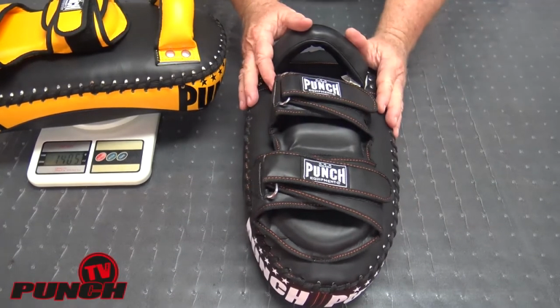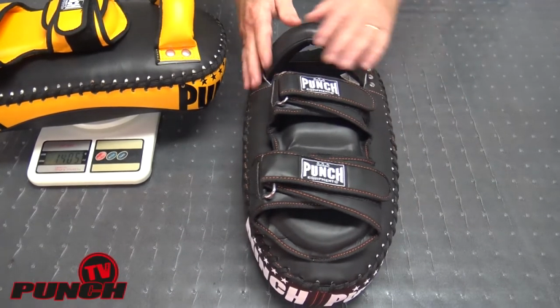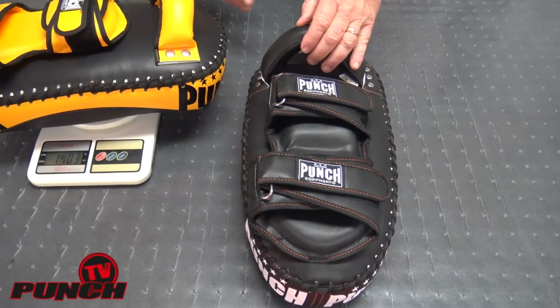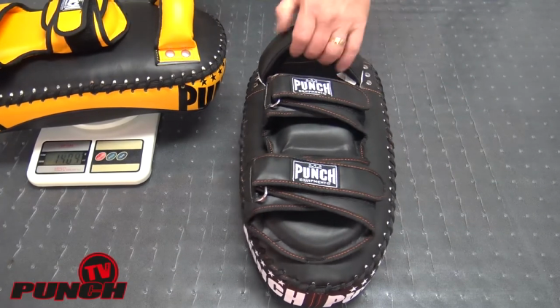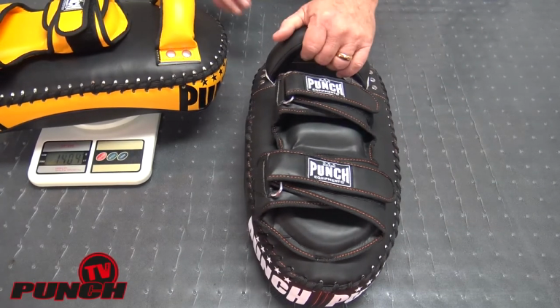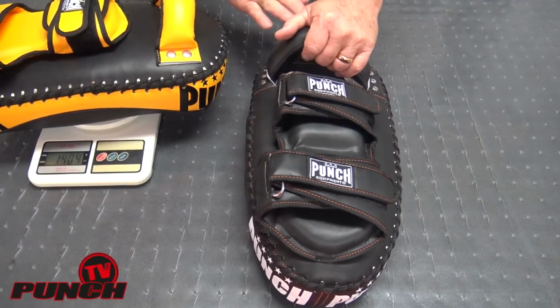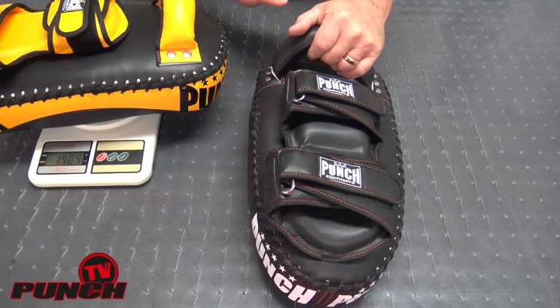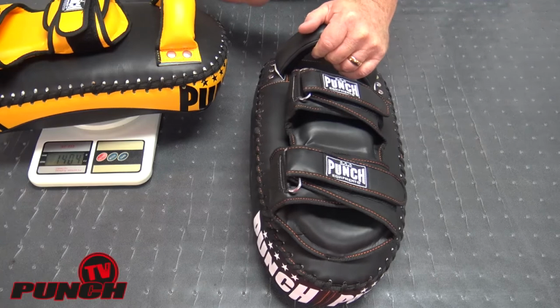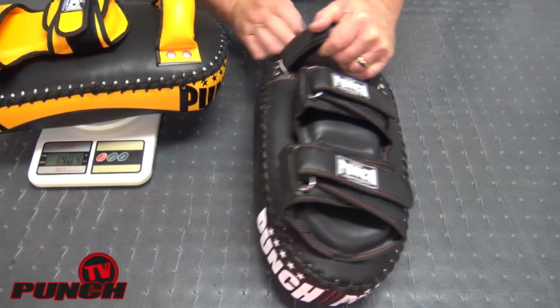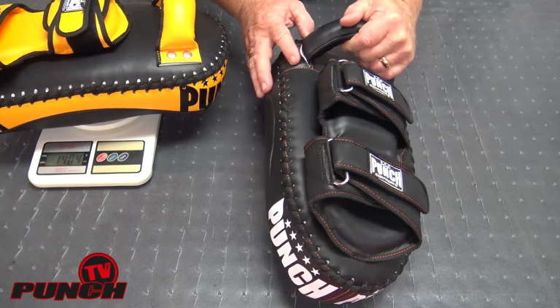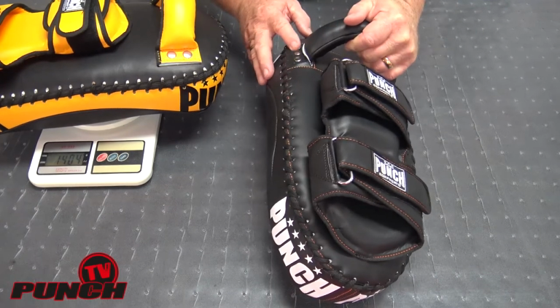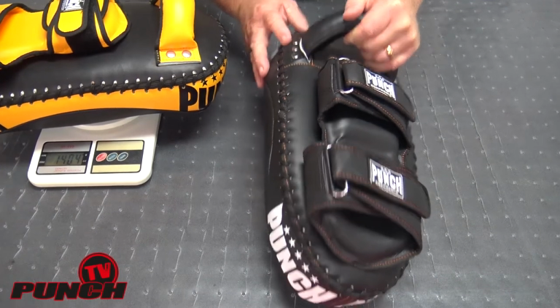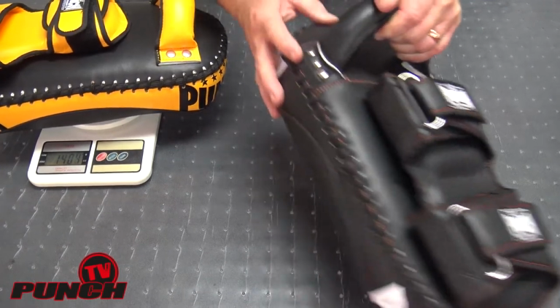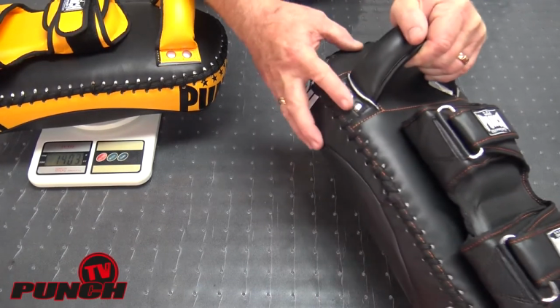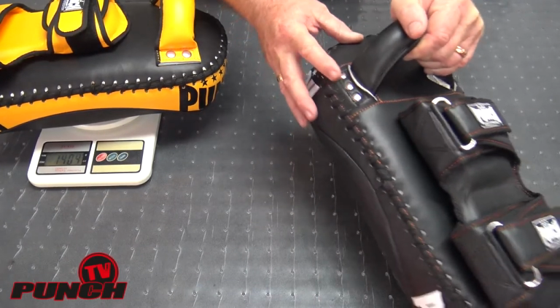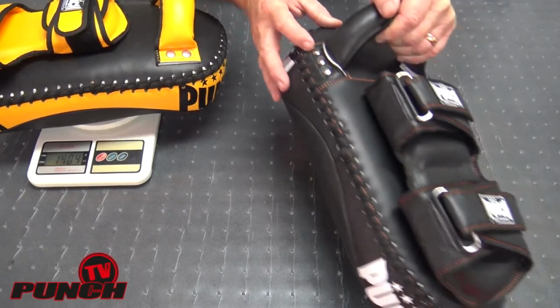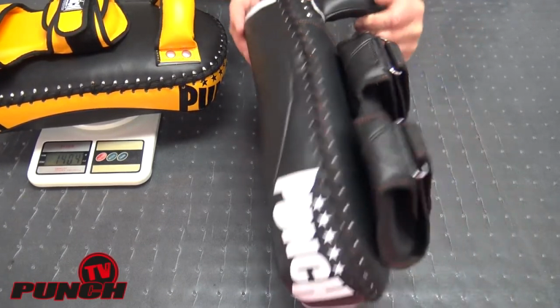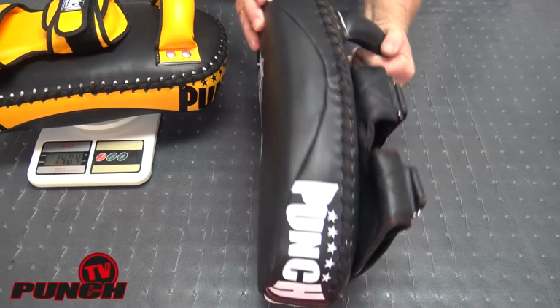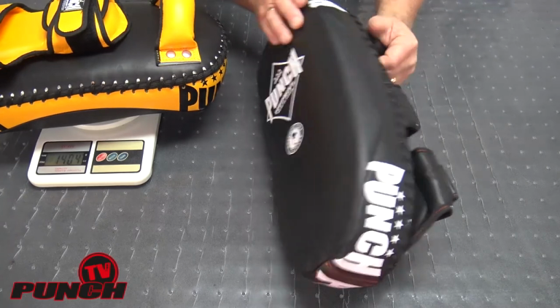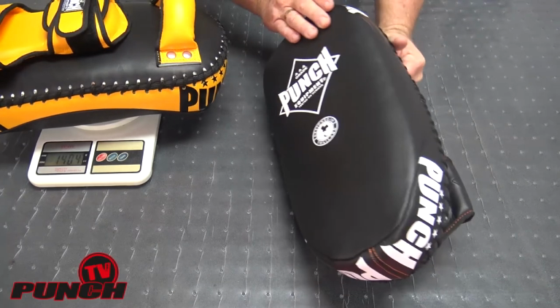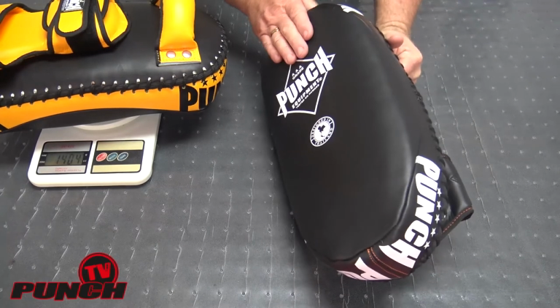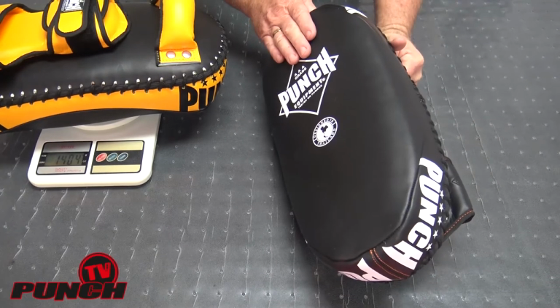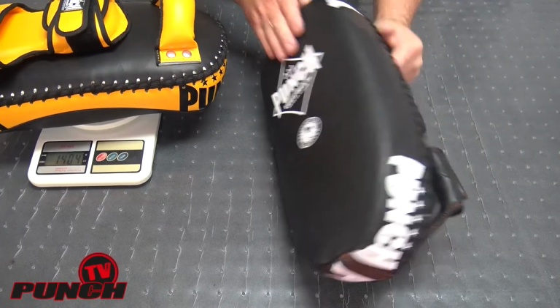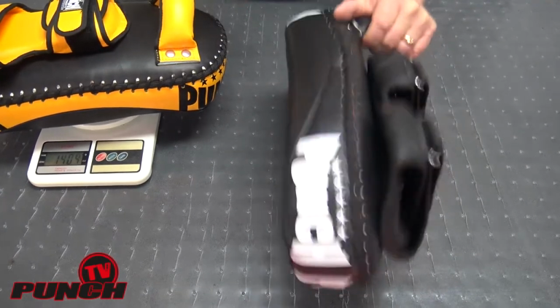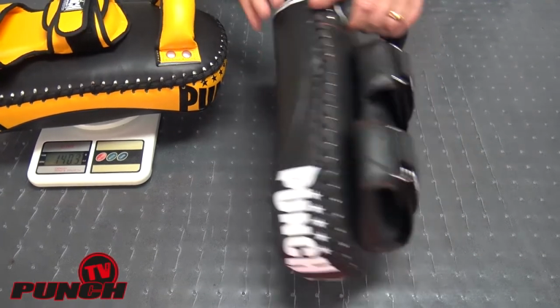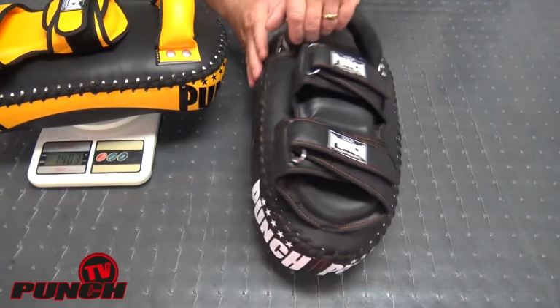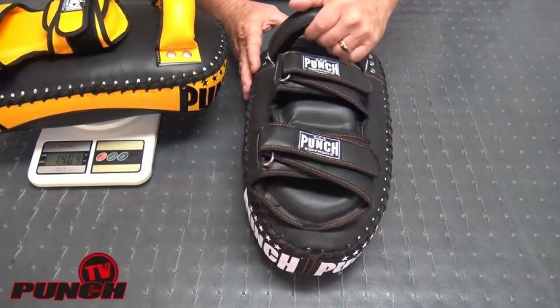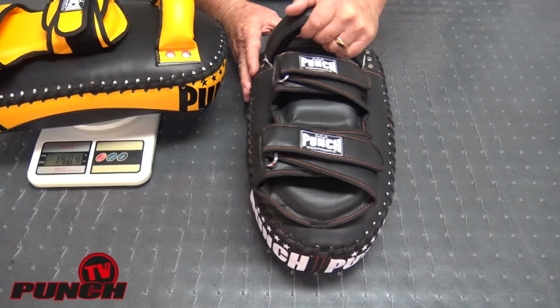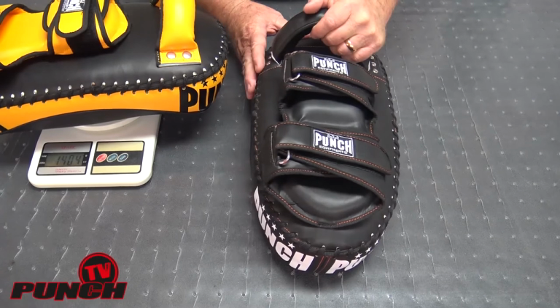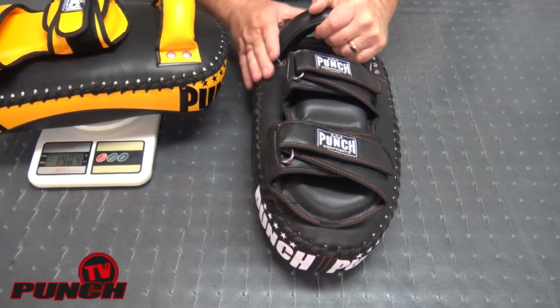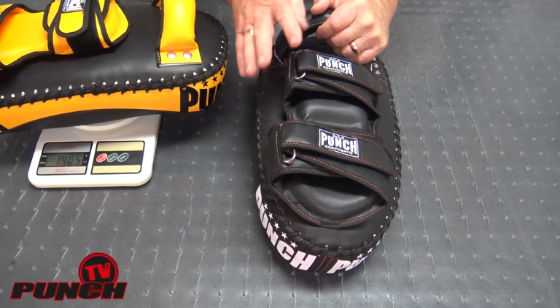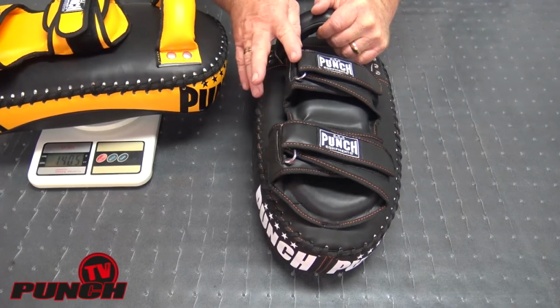So this tie pad is the top of the line — triple riveted control bar handle tie pad from Punch Equipment. The weight is about 1,100 grams per pad and they come as a pair.